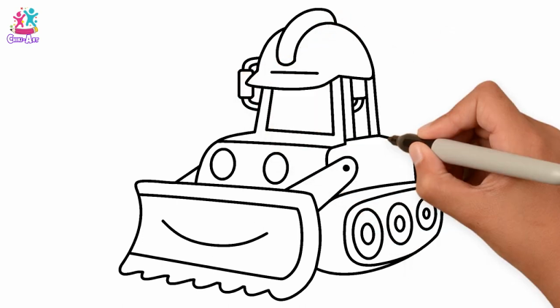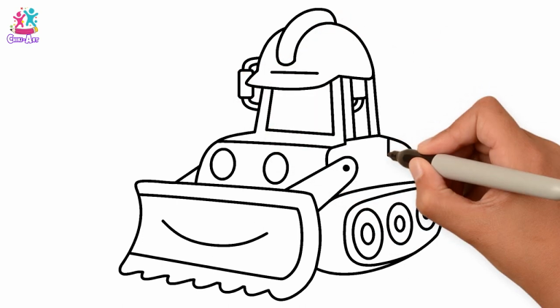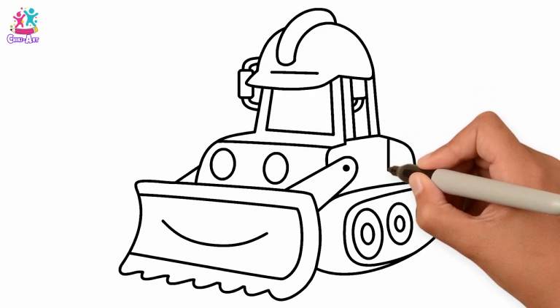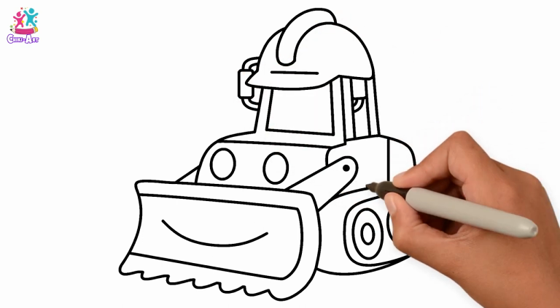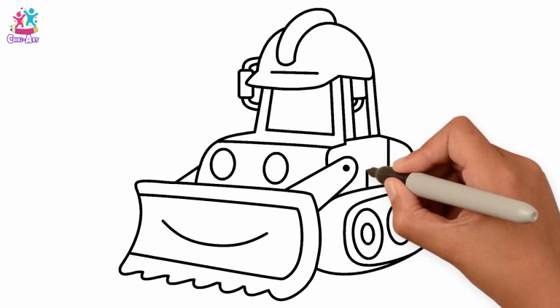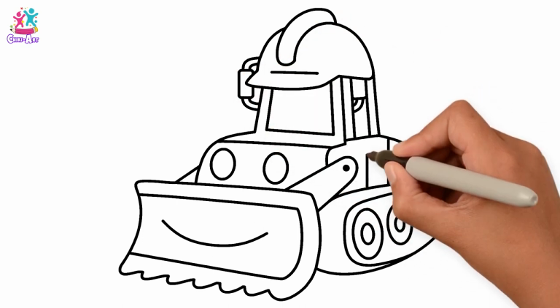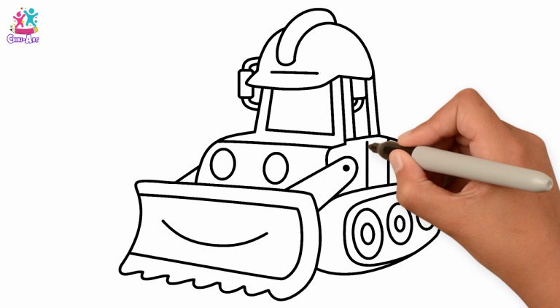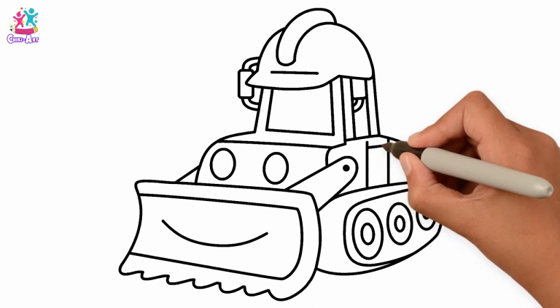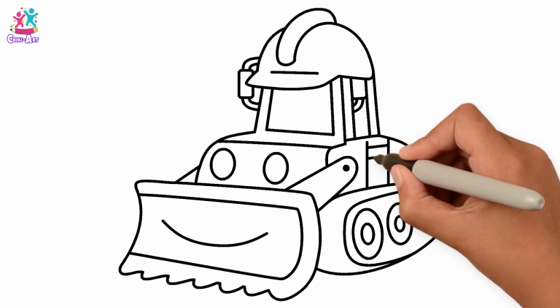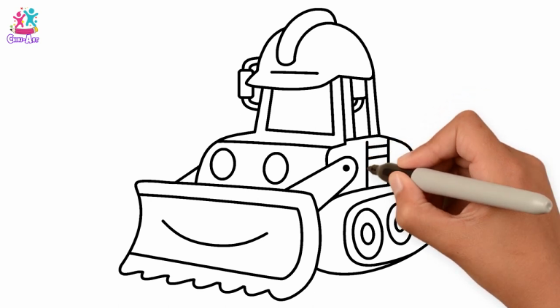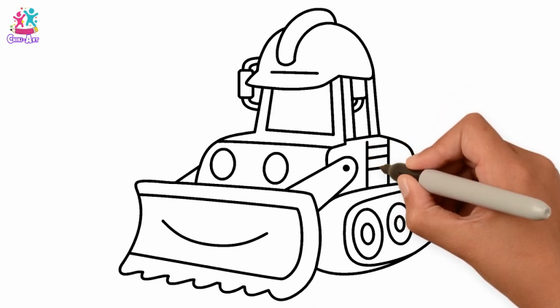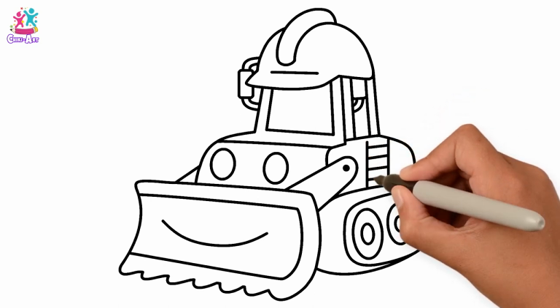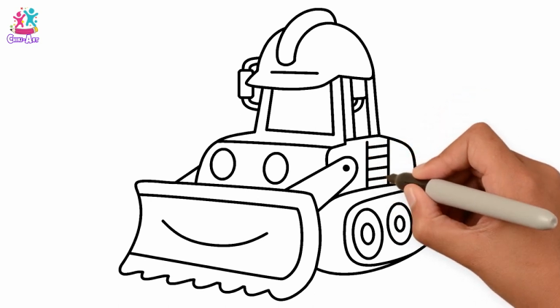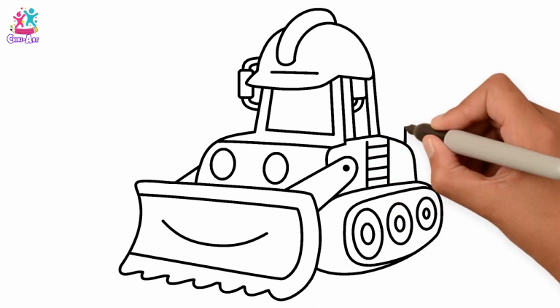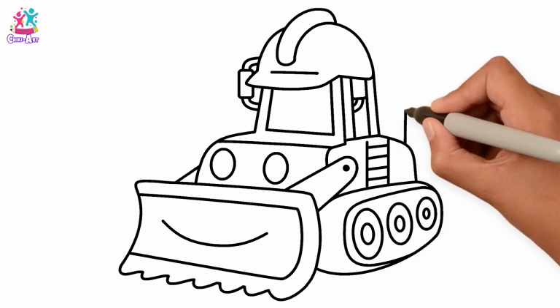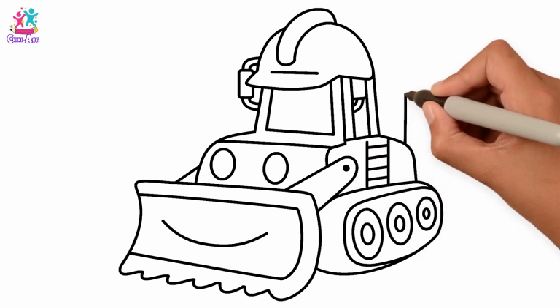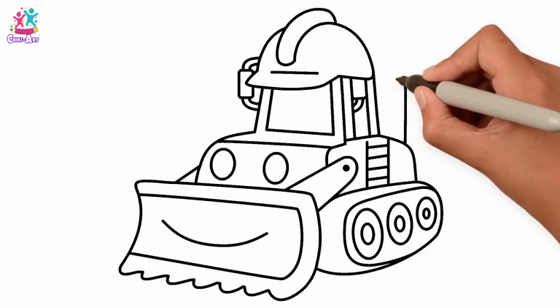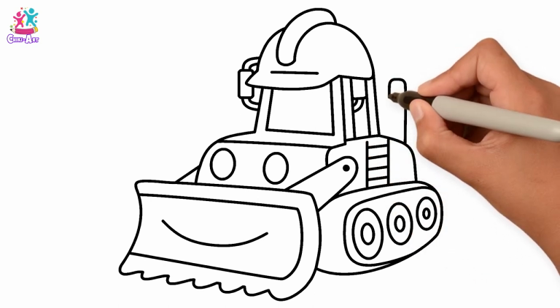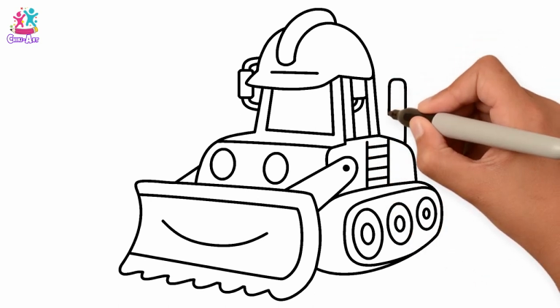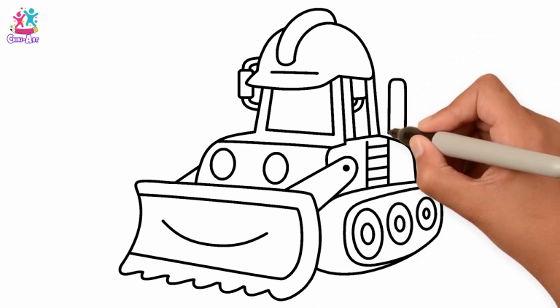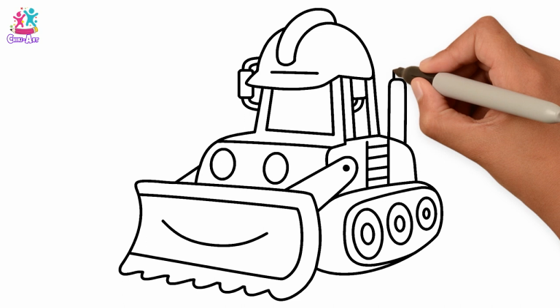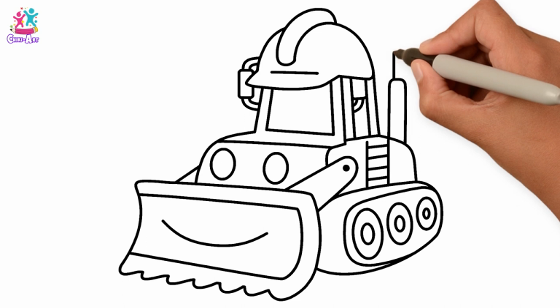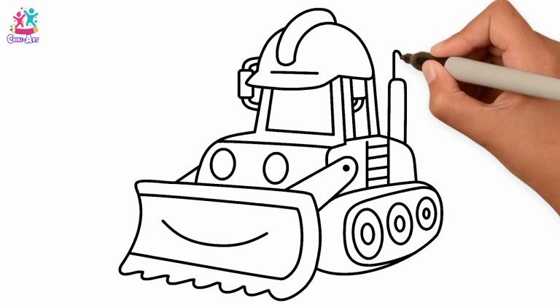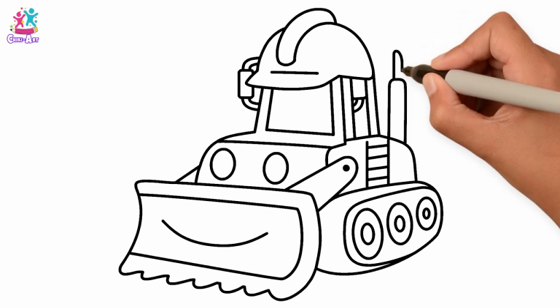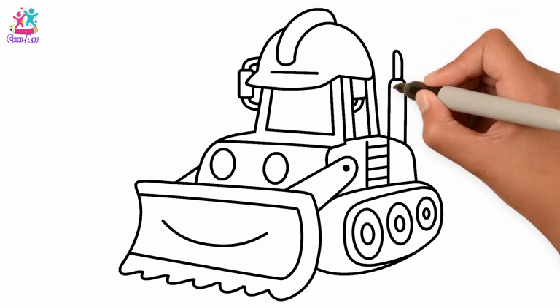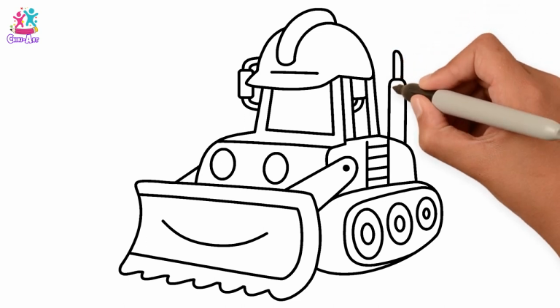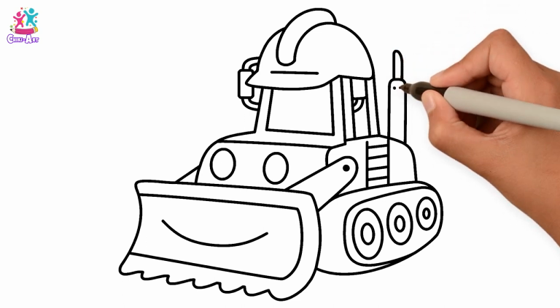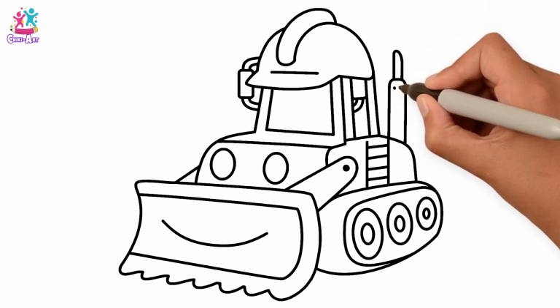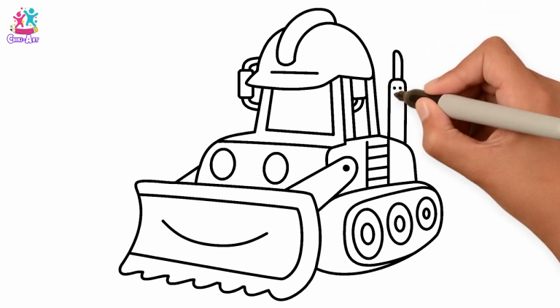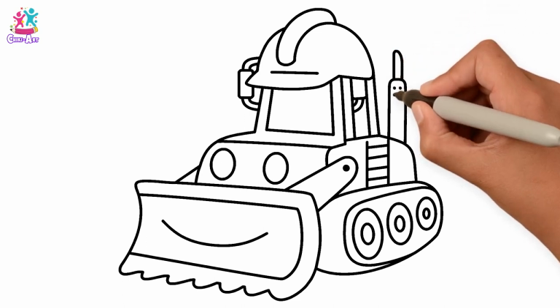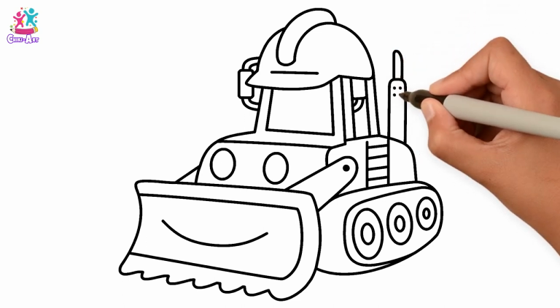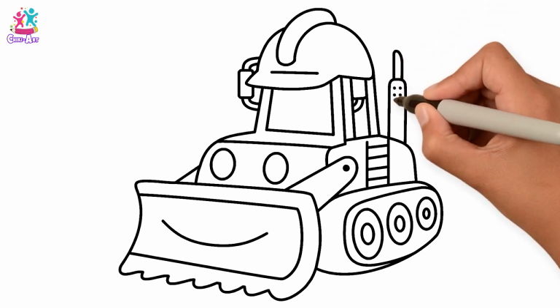Now let's draw a few straight lines and some horizontal ones. Hey kids! Can you find different shapes hidden in this bulldozer?